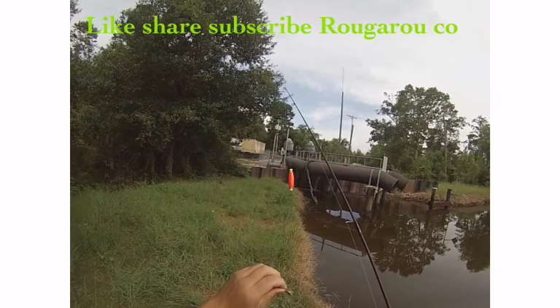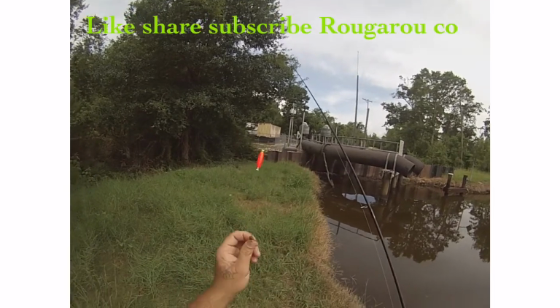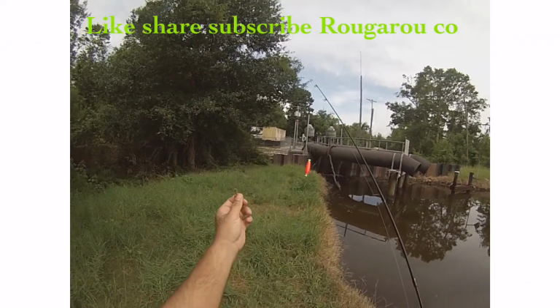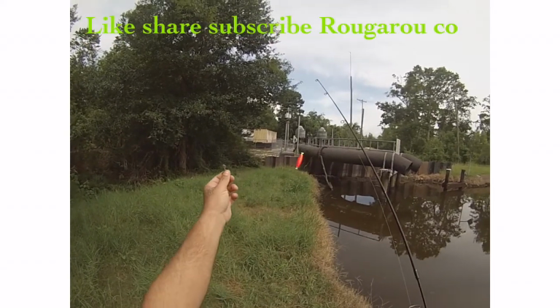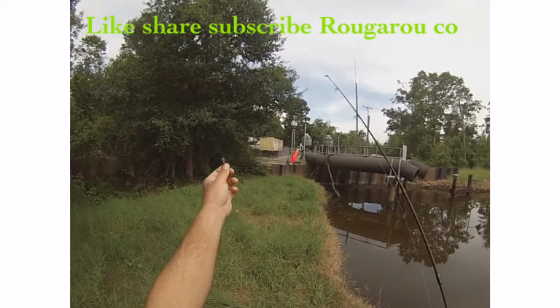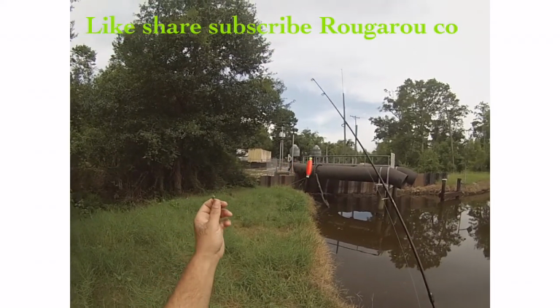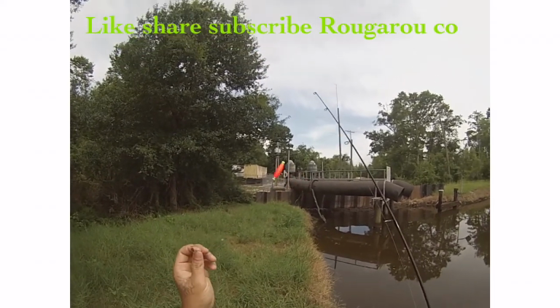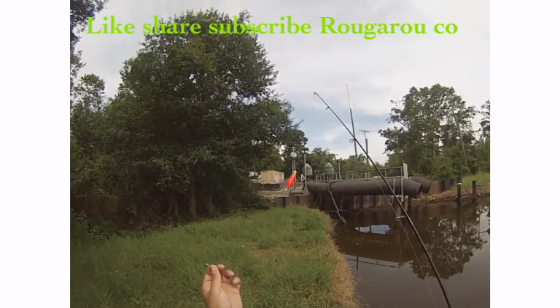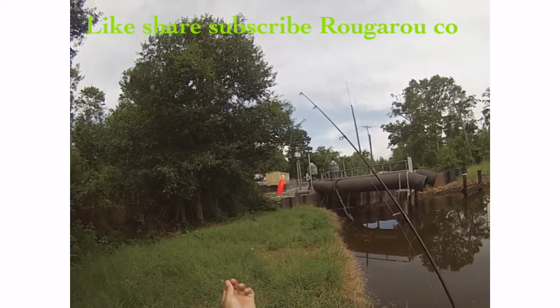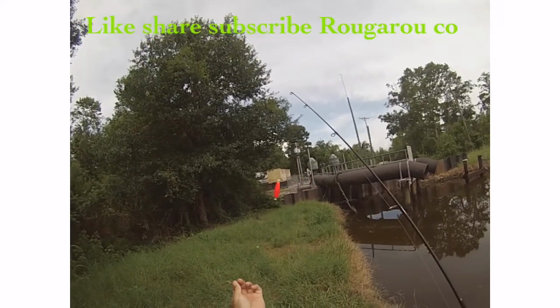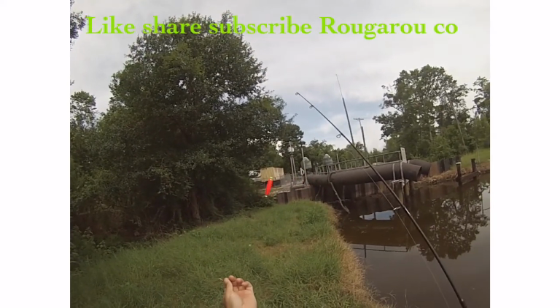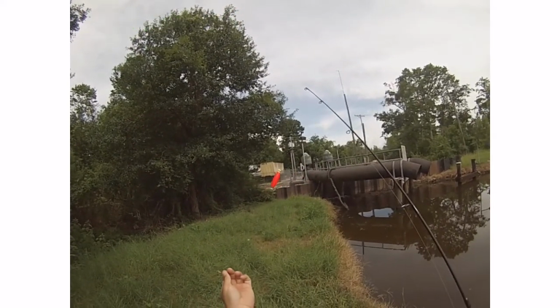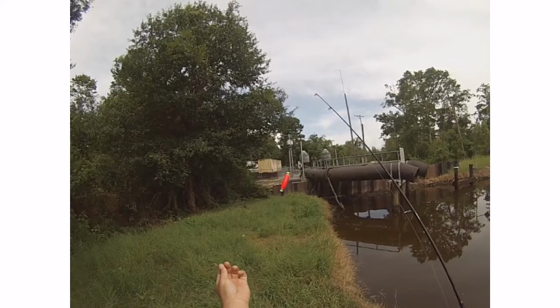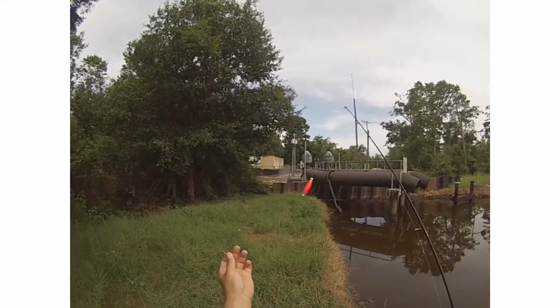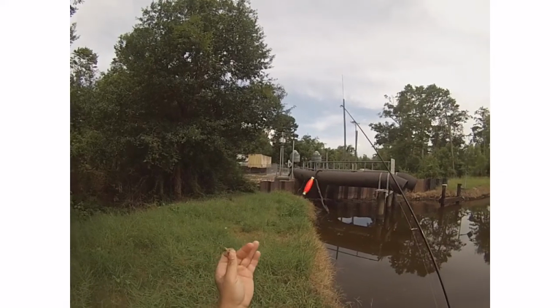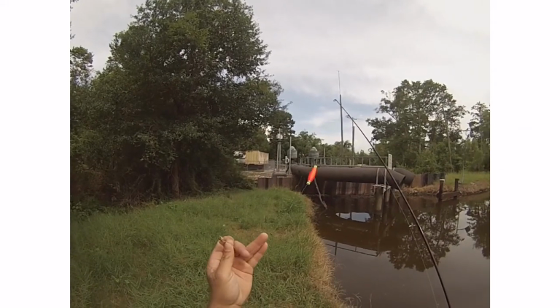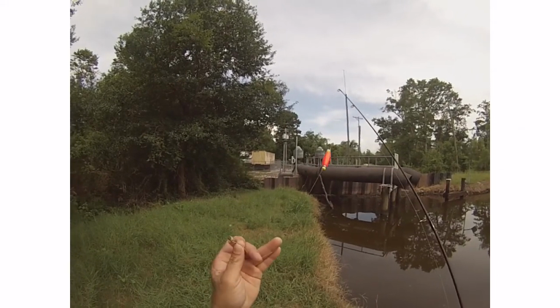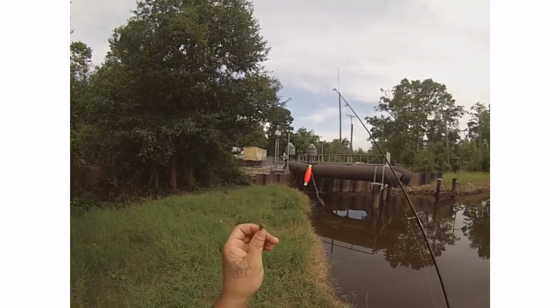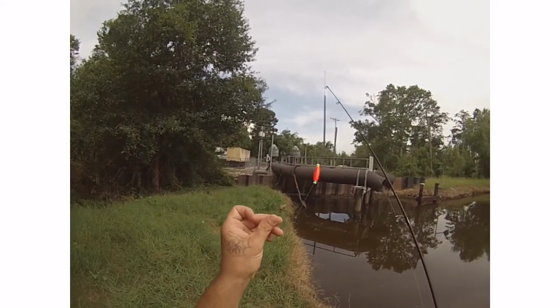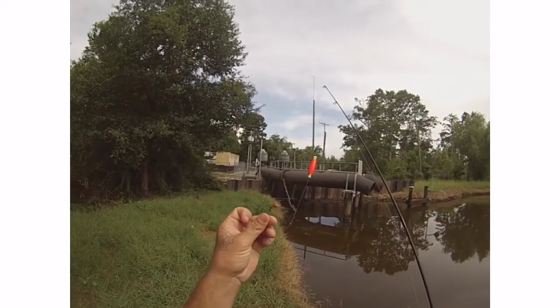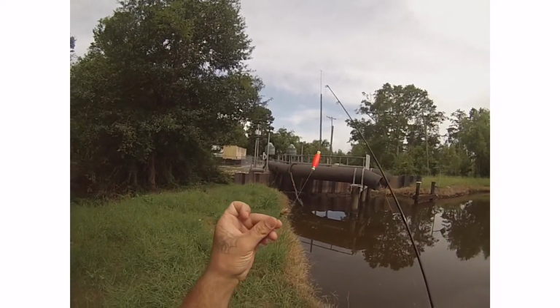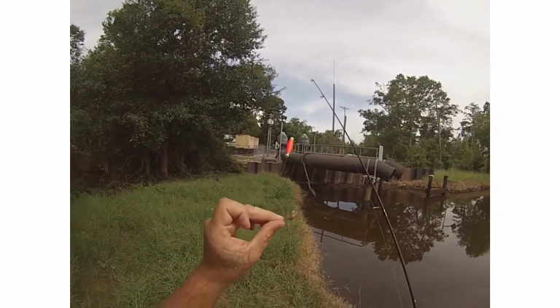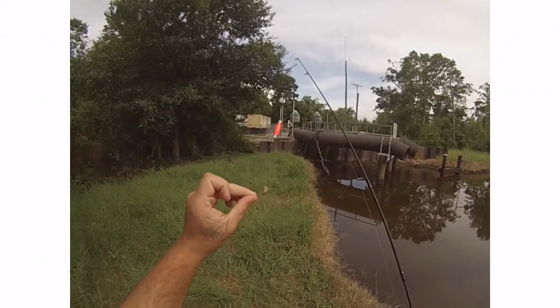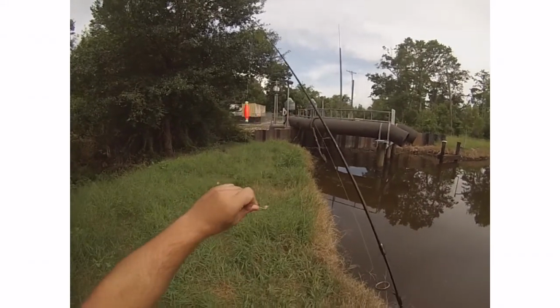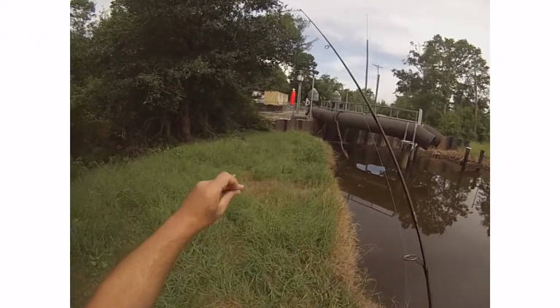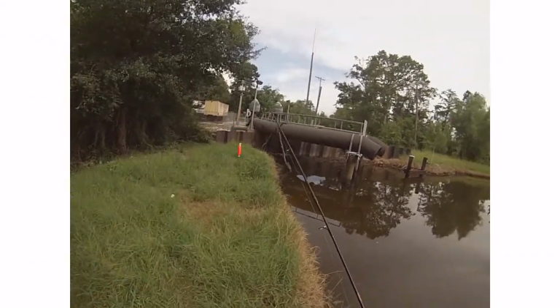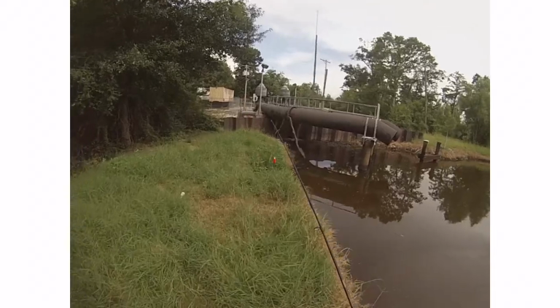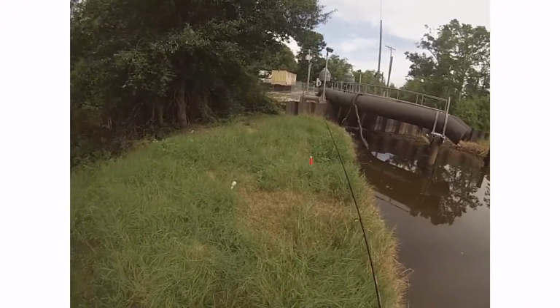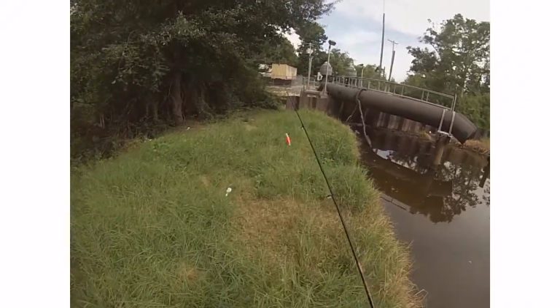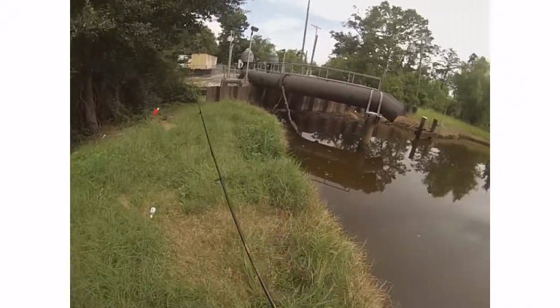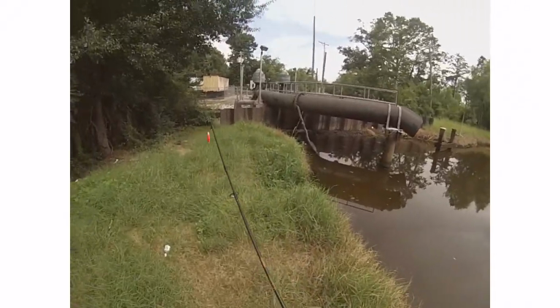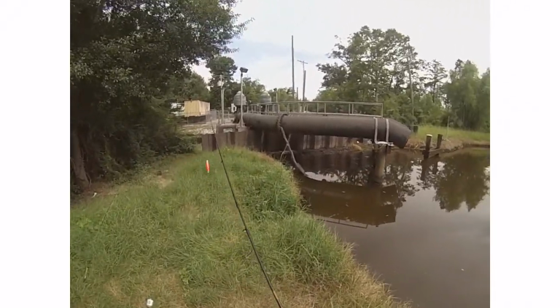Alright, out here light tackle fishing. Got a cork maybe about 10 inches down with a little BB weight, a little small perch hook, live crickets. Trying to catch some garglai.